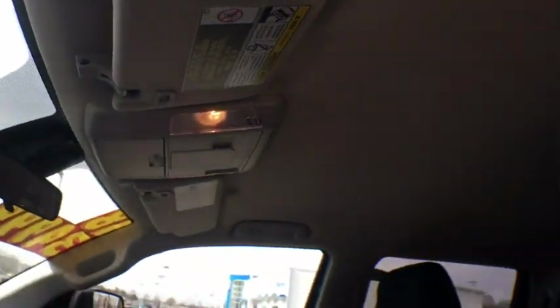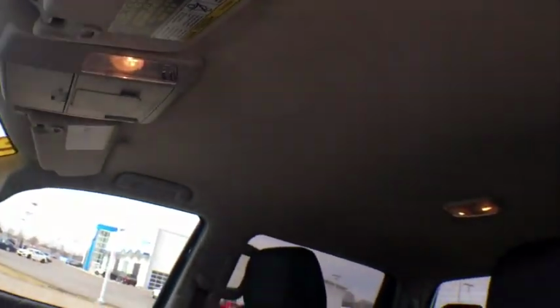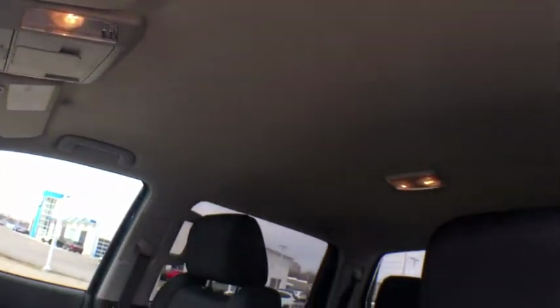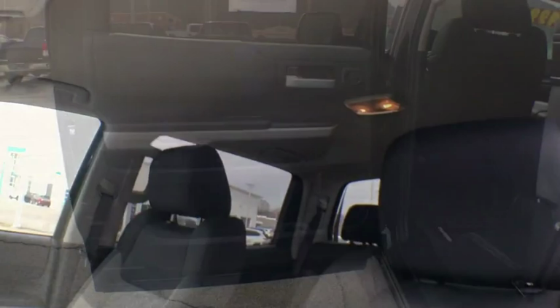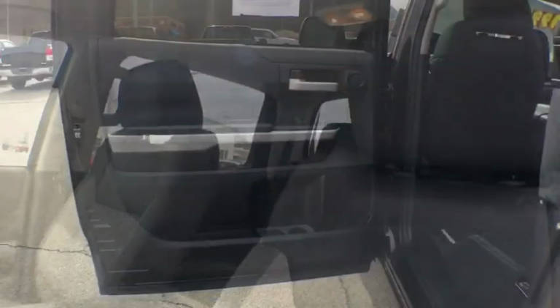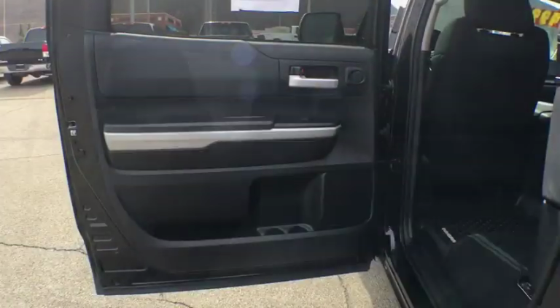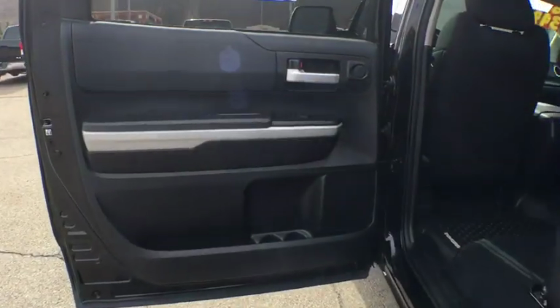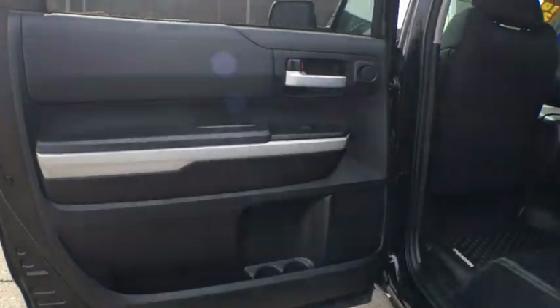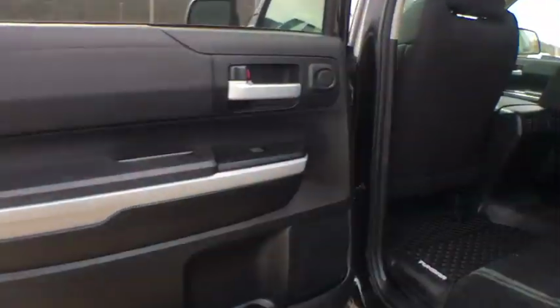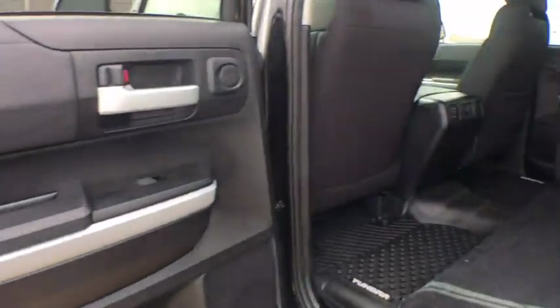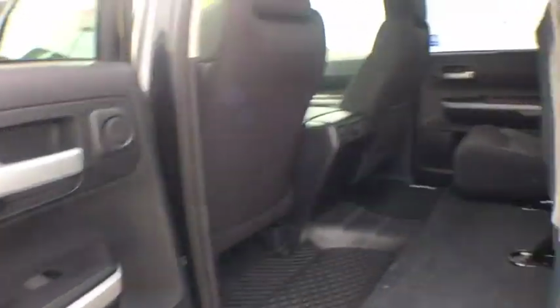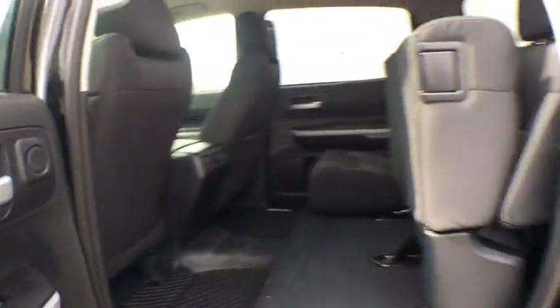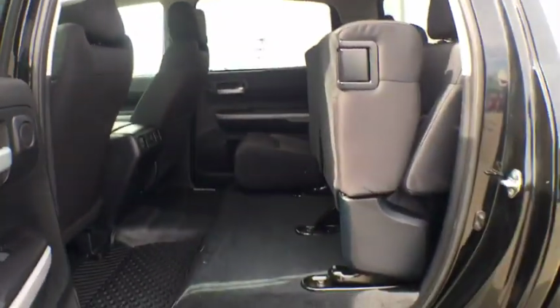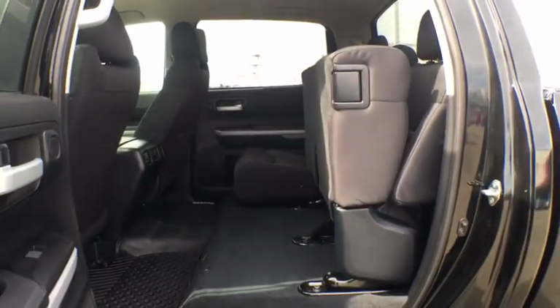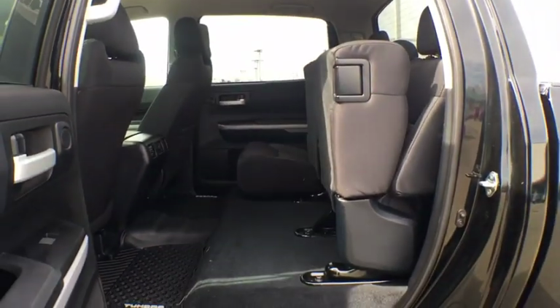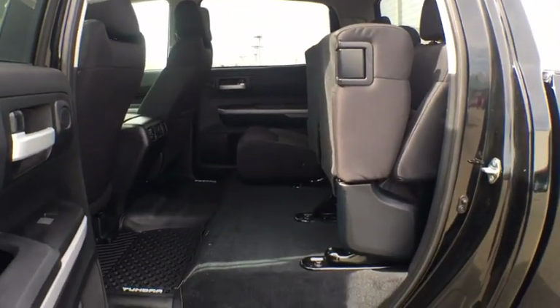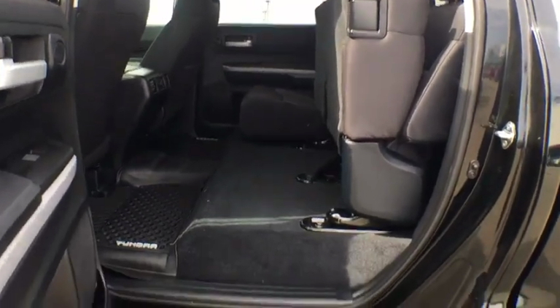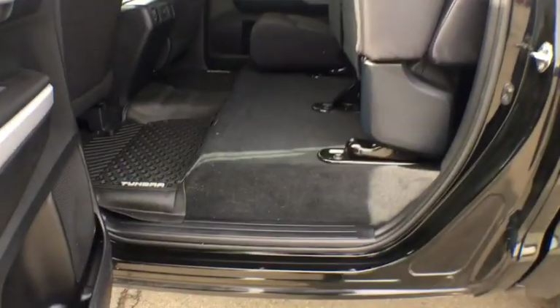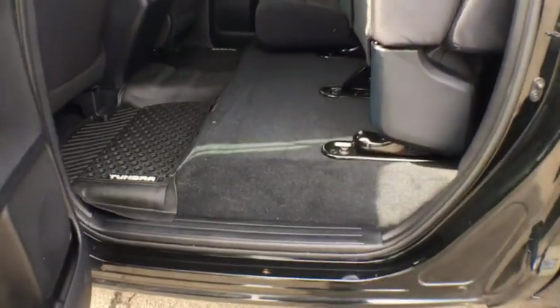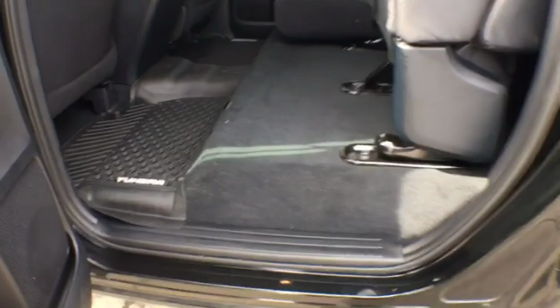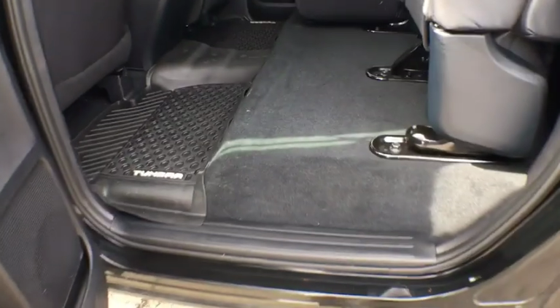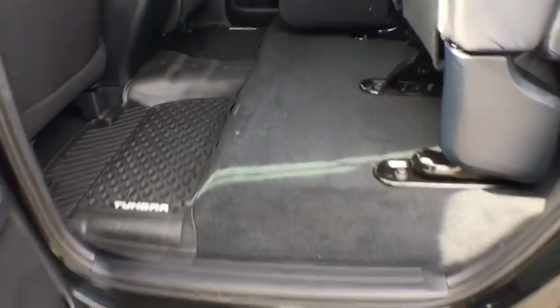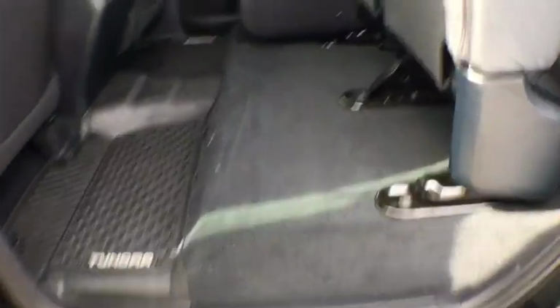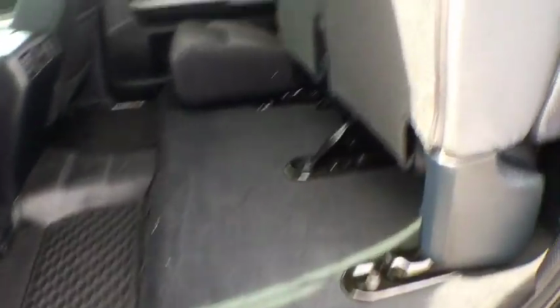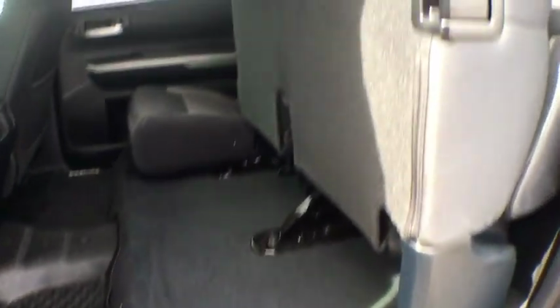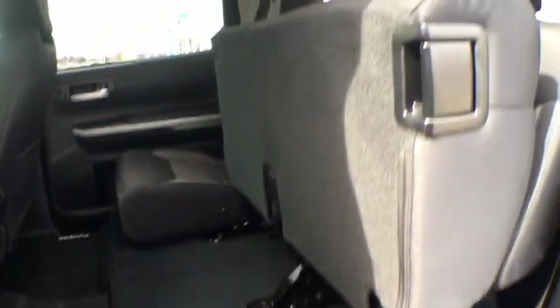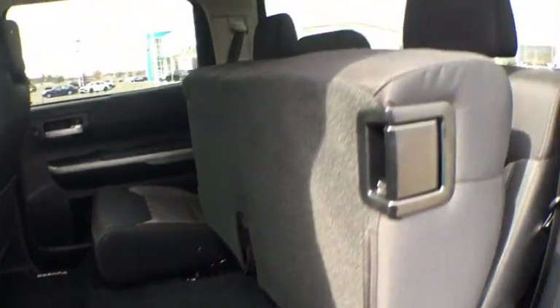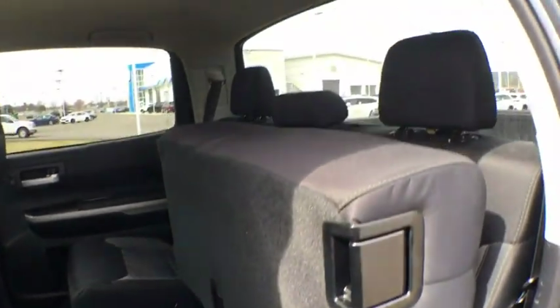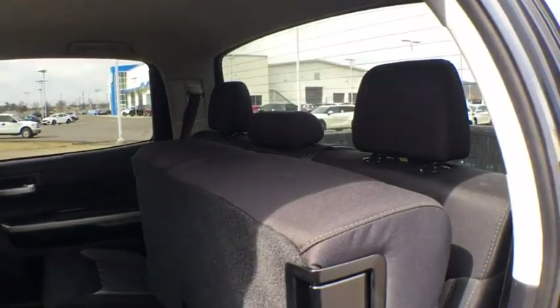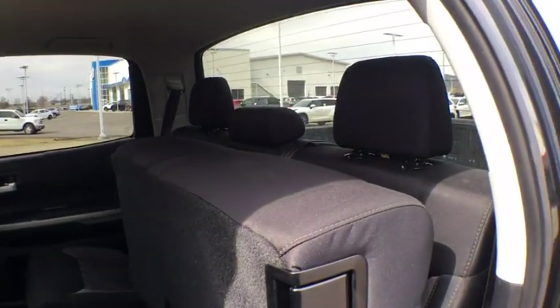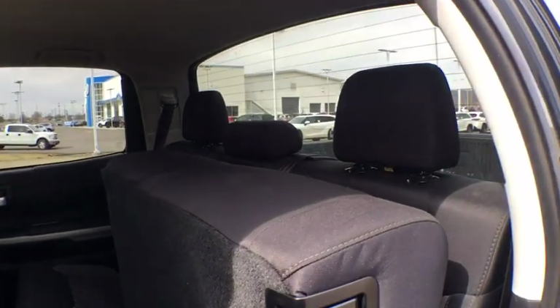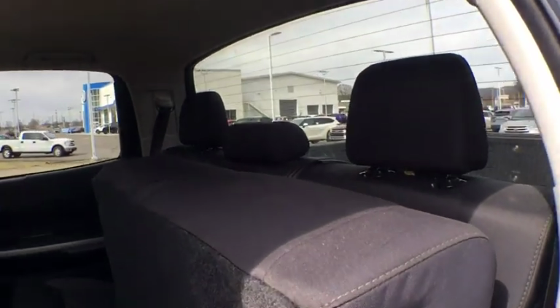Electronic stability control, trip computer, panic alarm, brake assist, tachometer, remote keyless entry, overhead console, tilt steering wheel, front reading lamp.